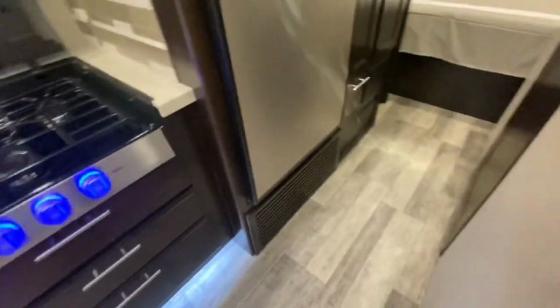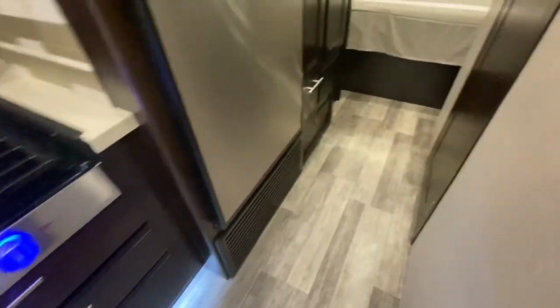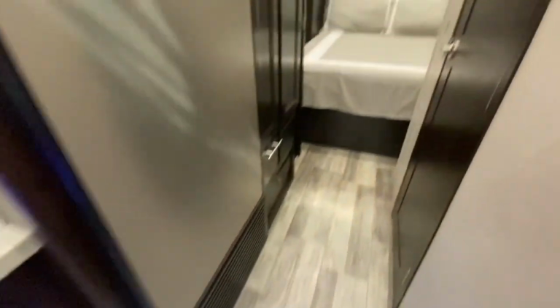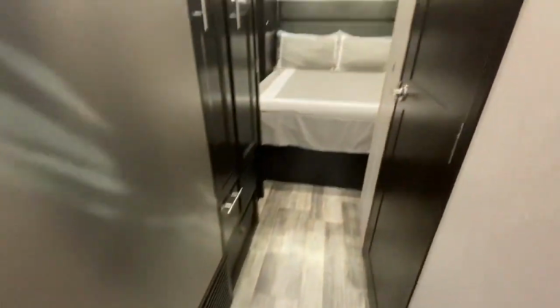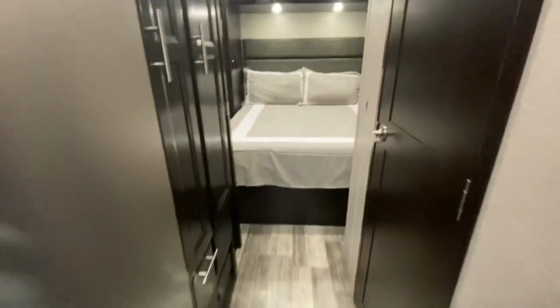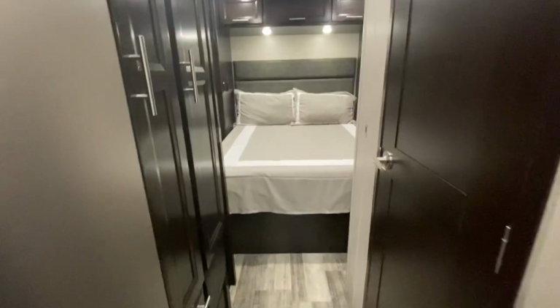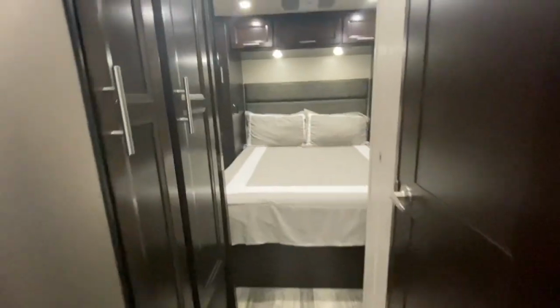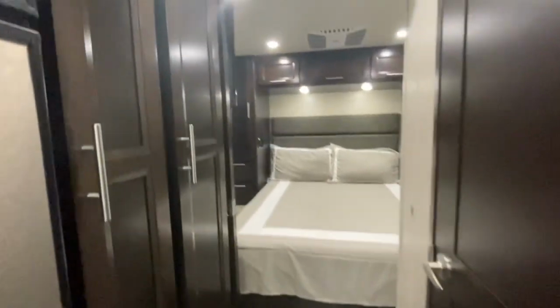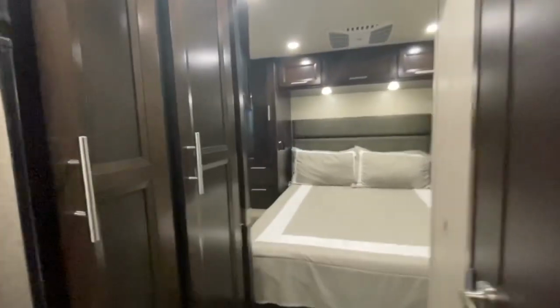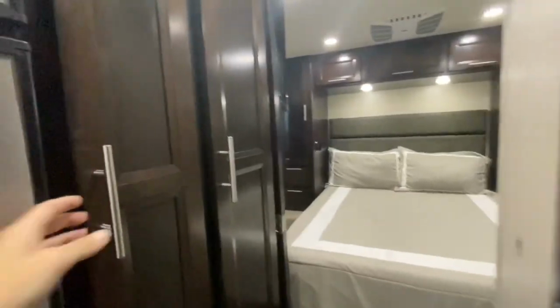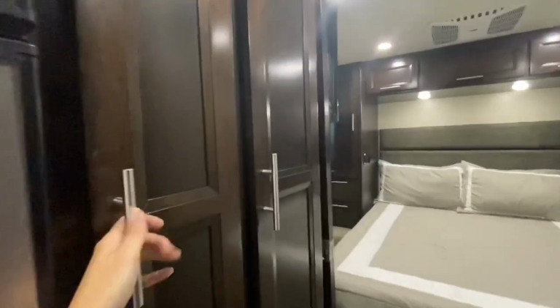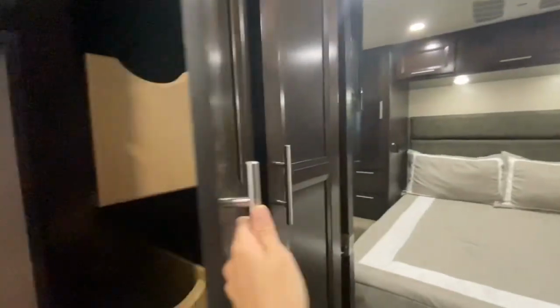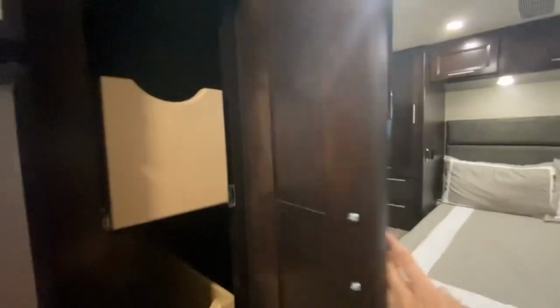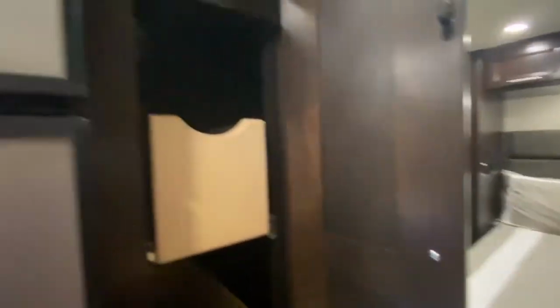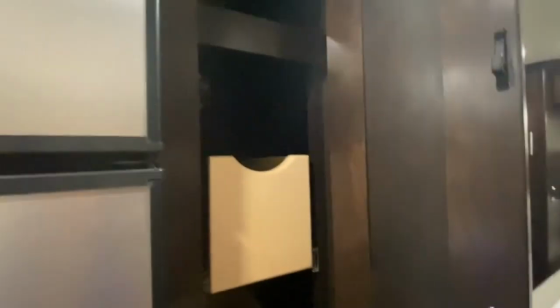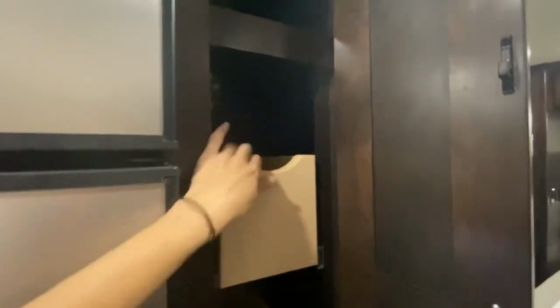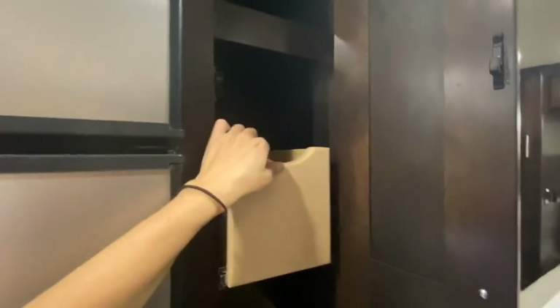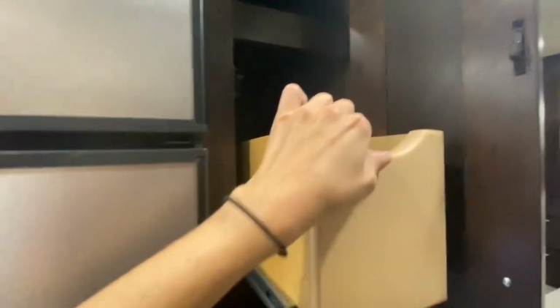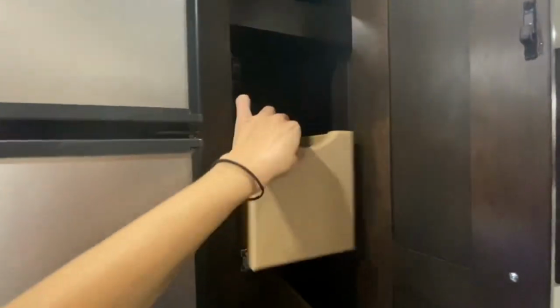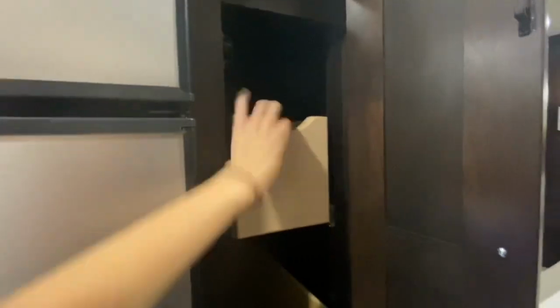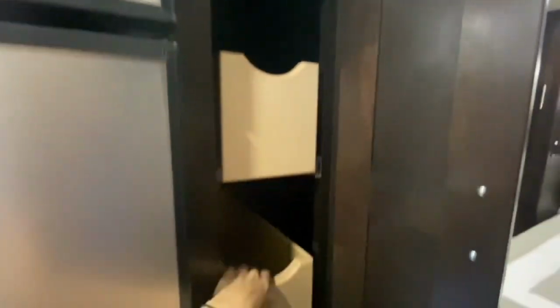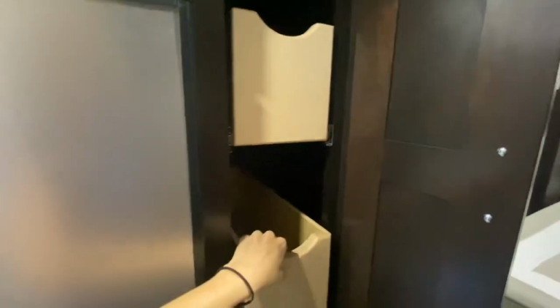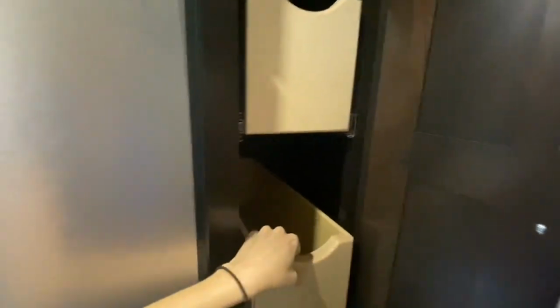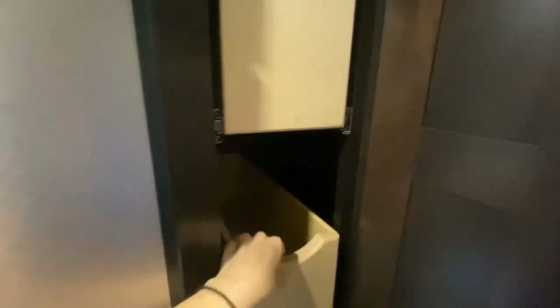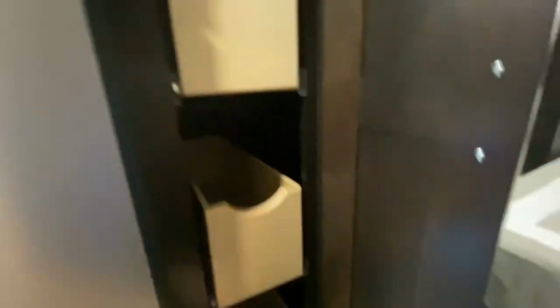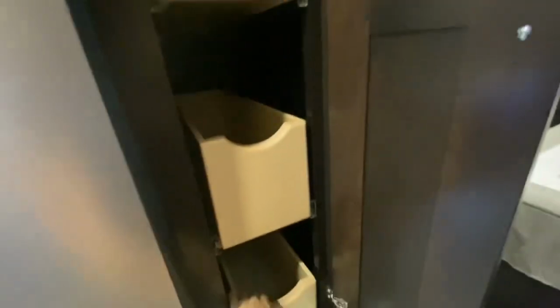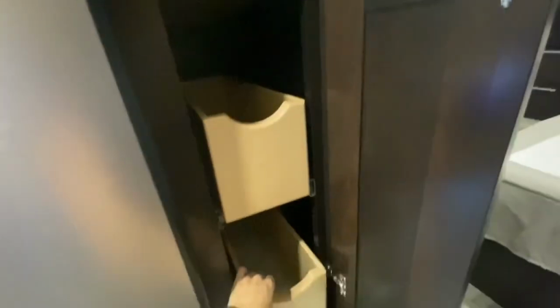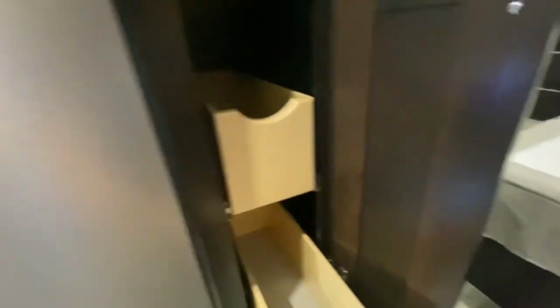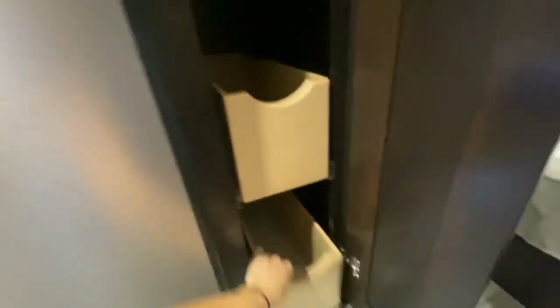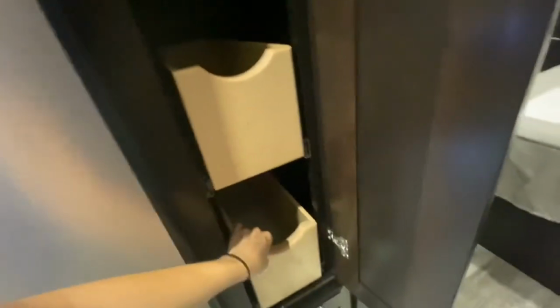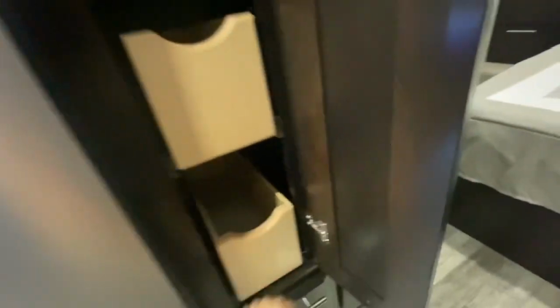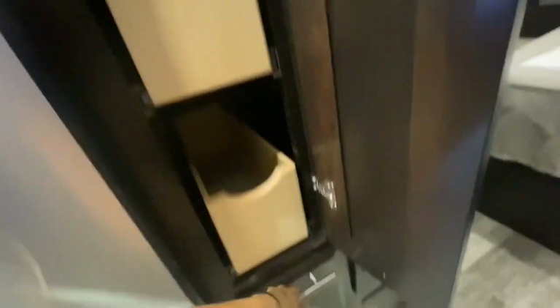As we move towards the bedroom, here we have our pantry storage with three pull-out cabinets and storage below.